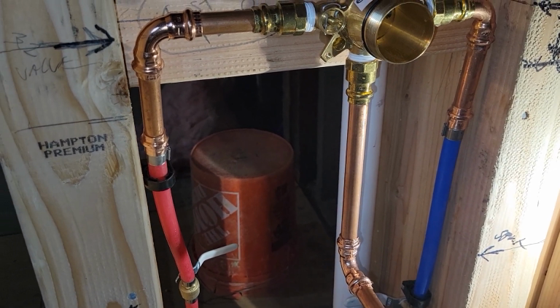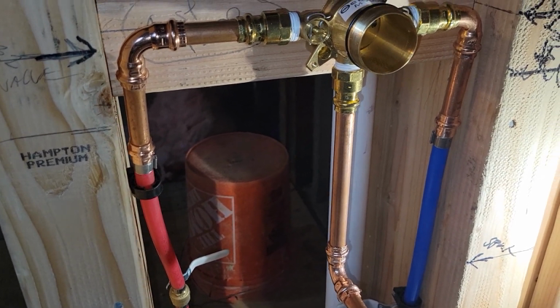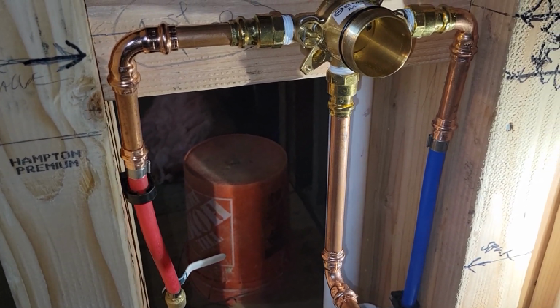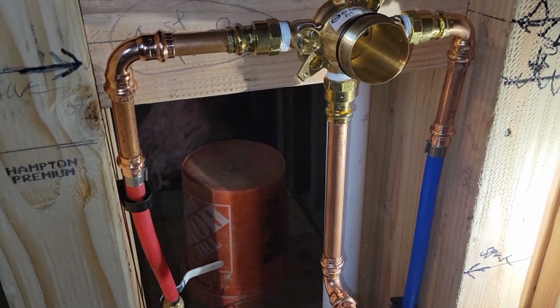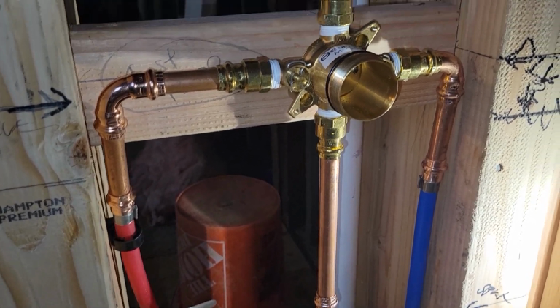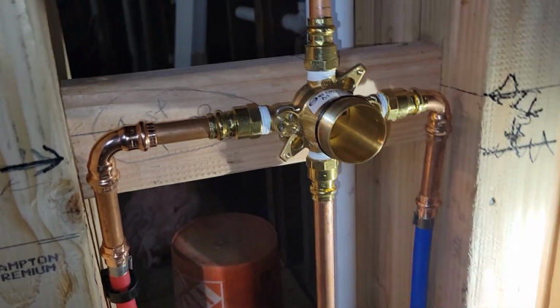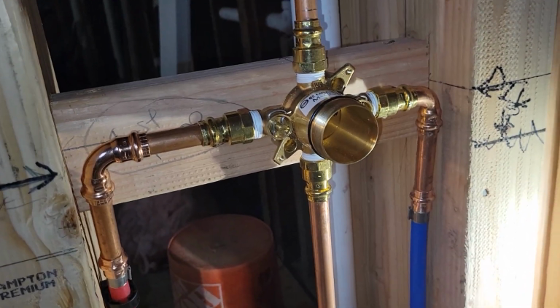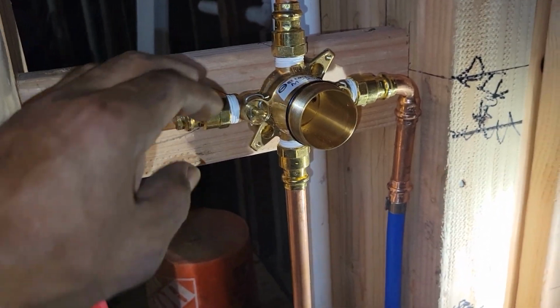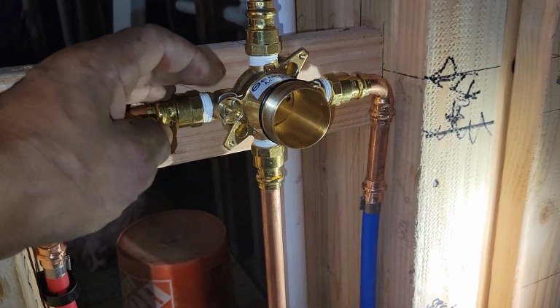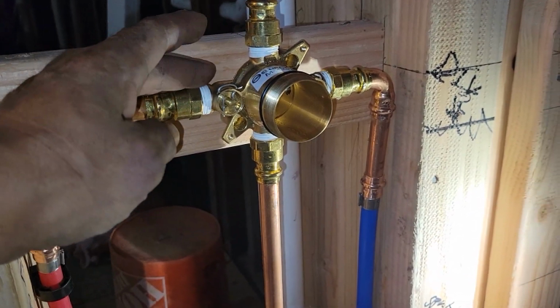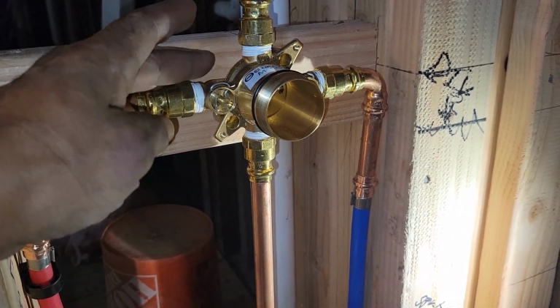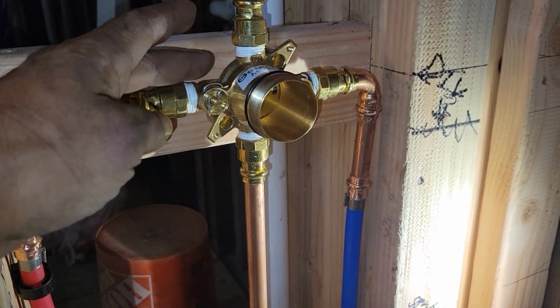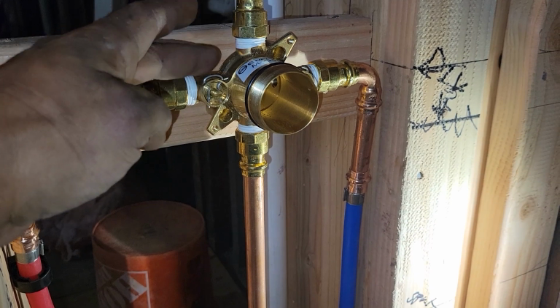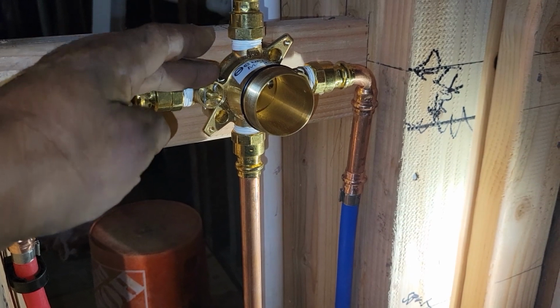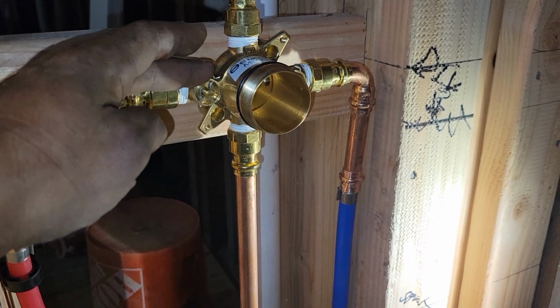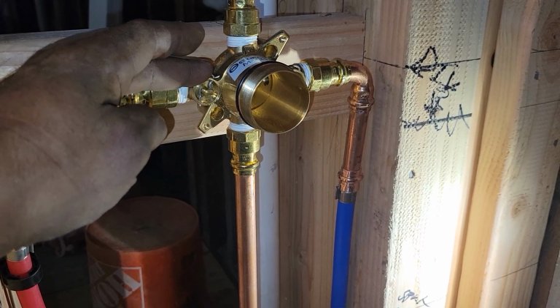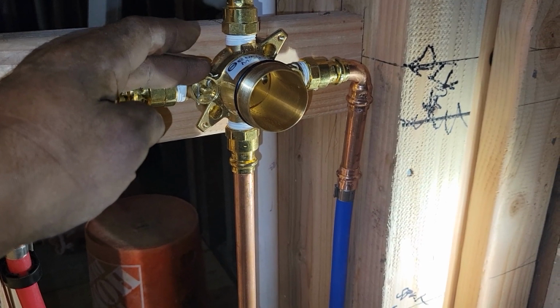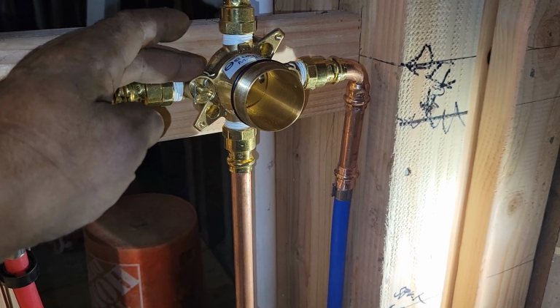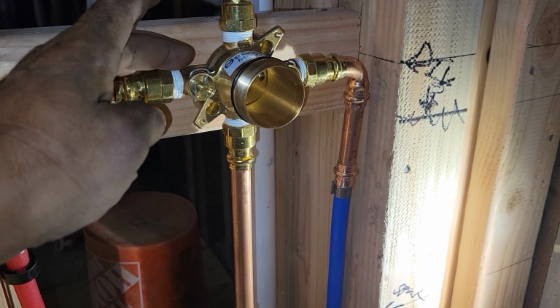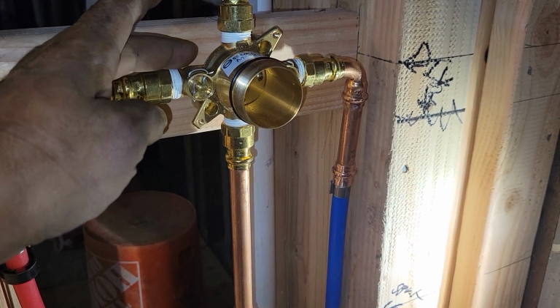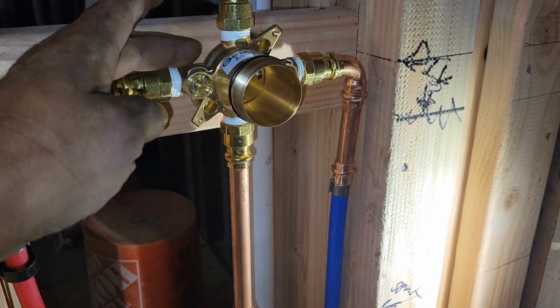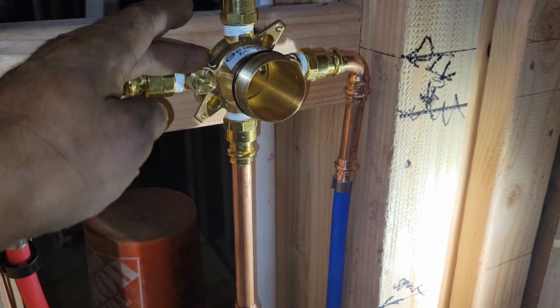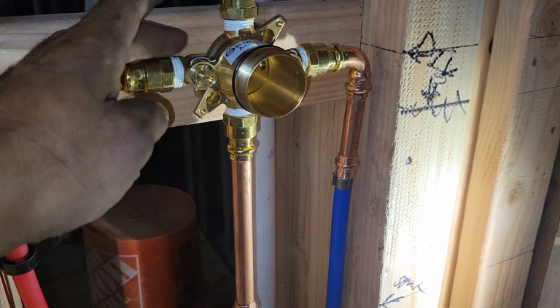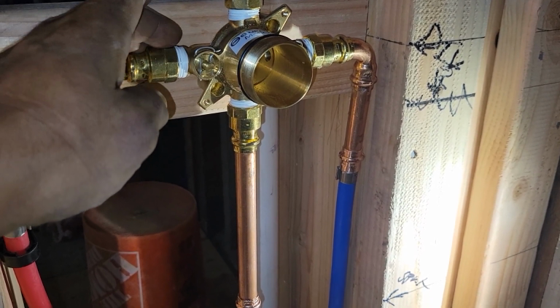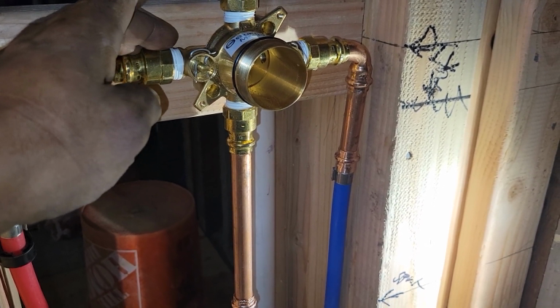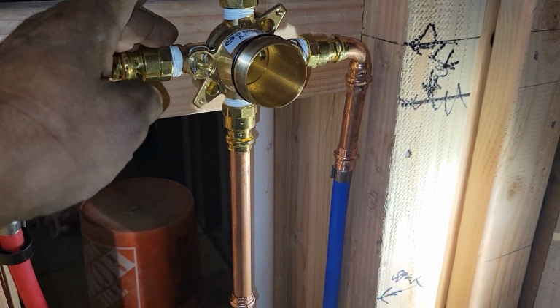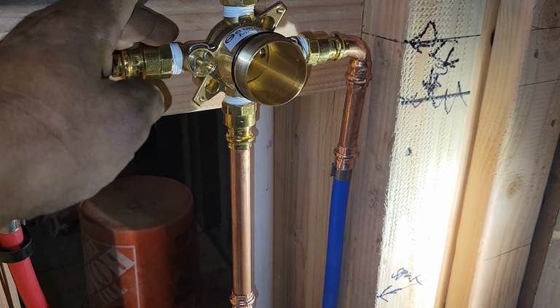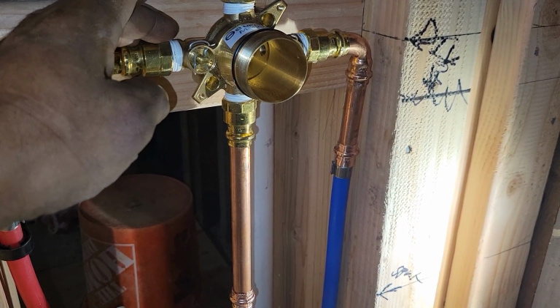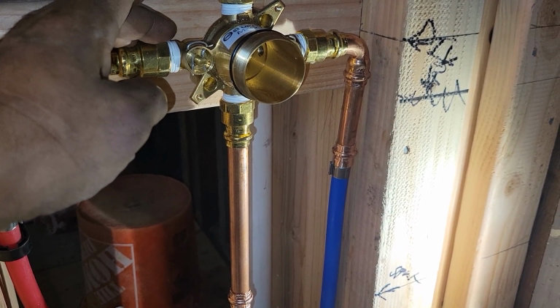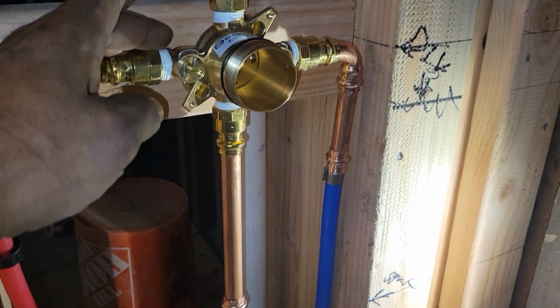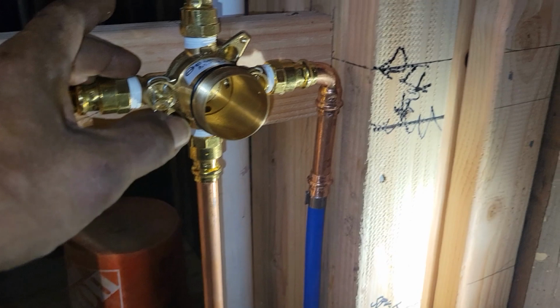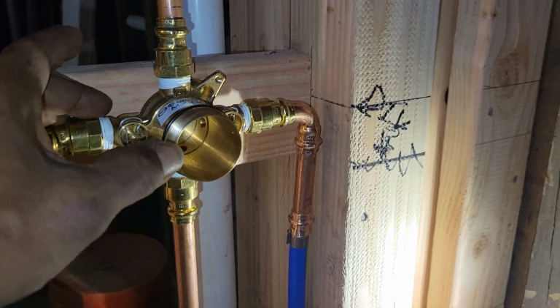So that's the first thing I noticed — it looks like they incorporated features from both Posi-Temp and Mo-and-Trol.